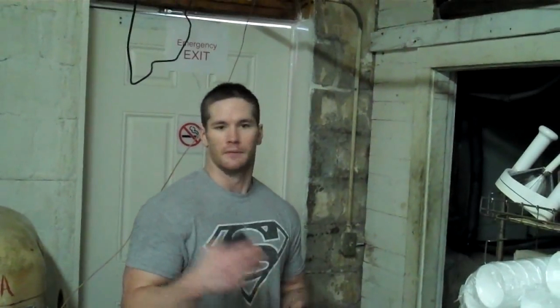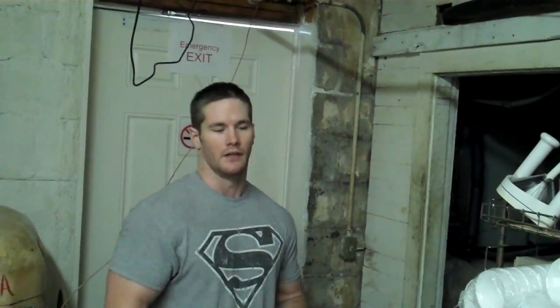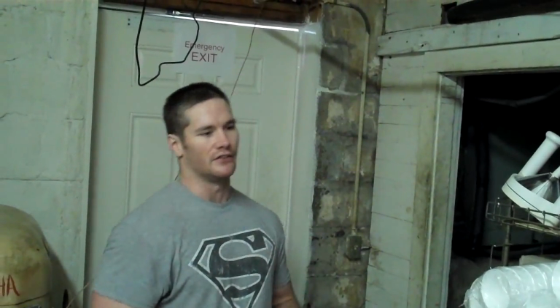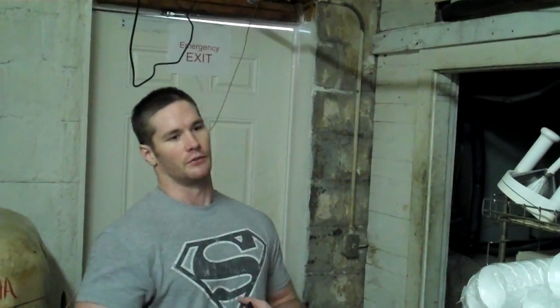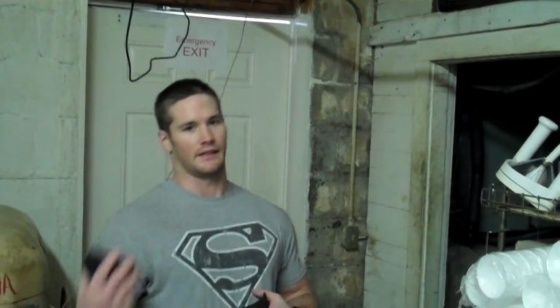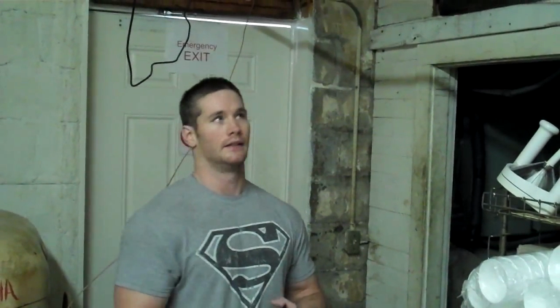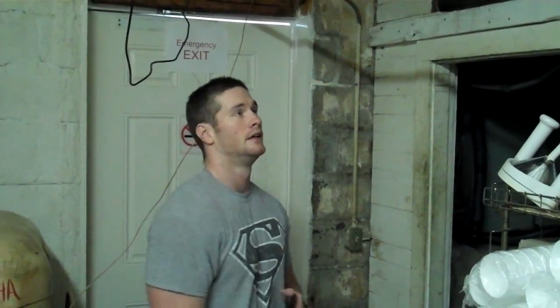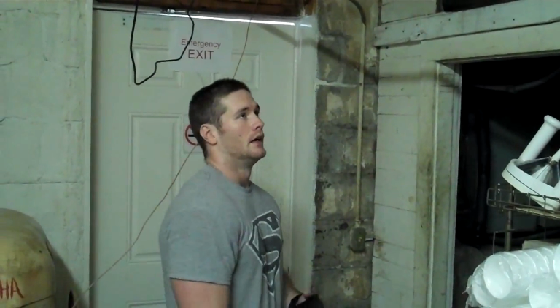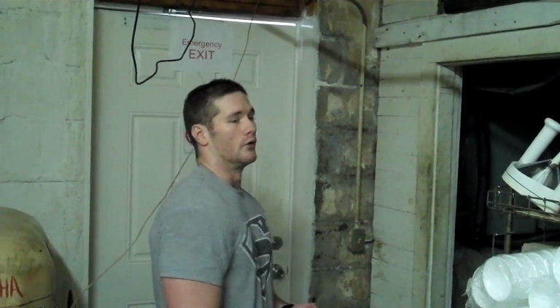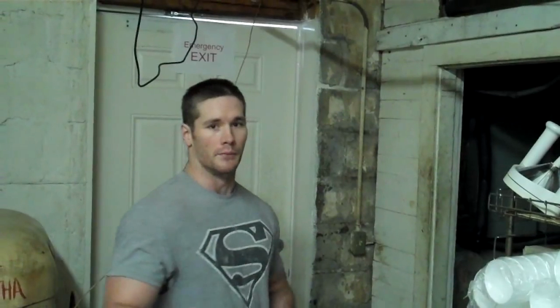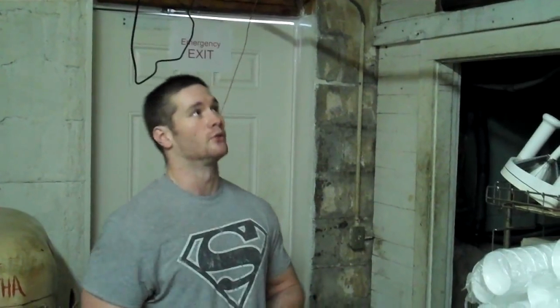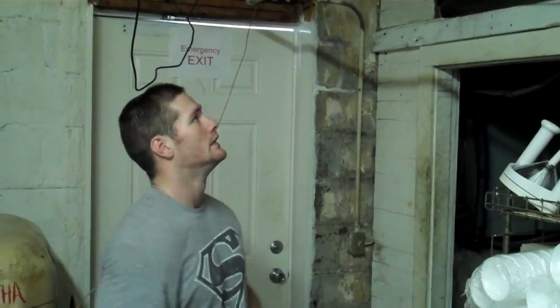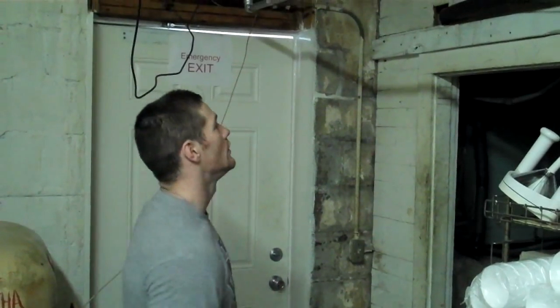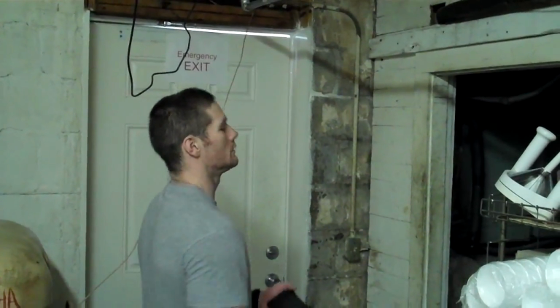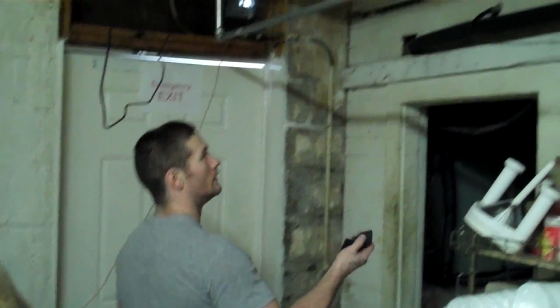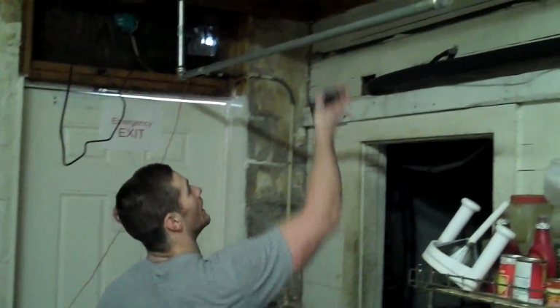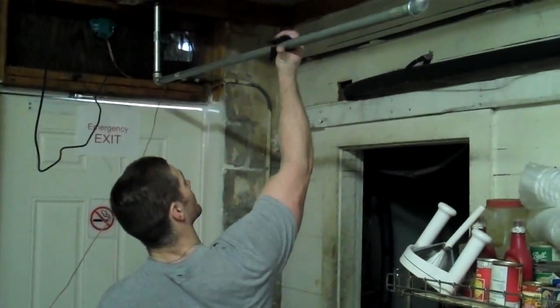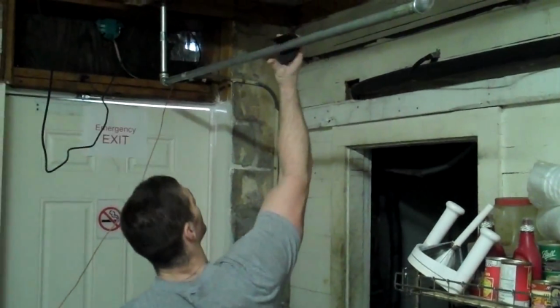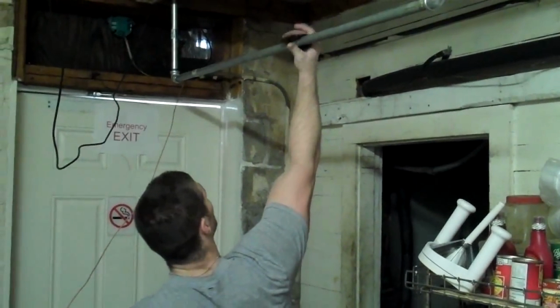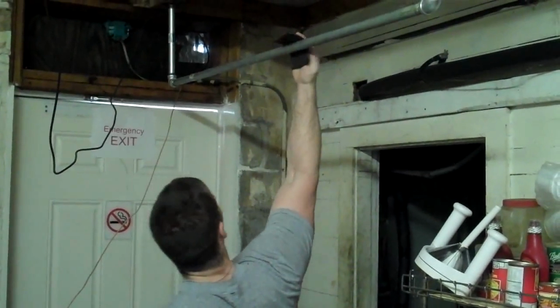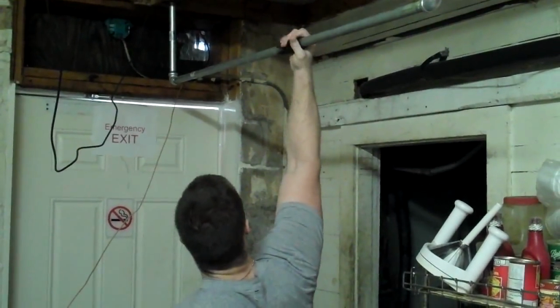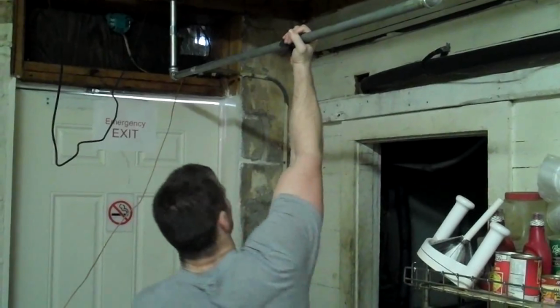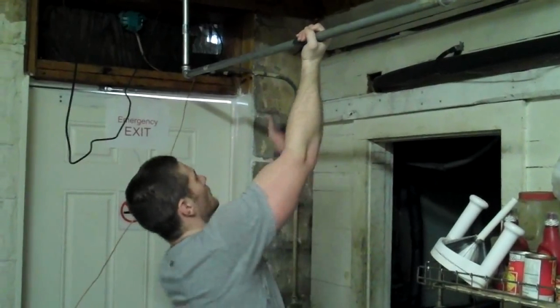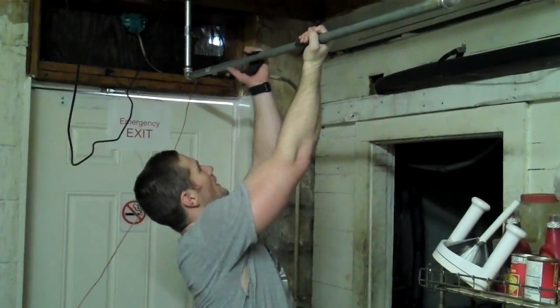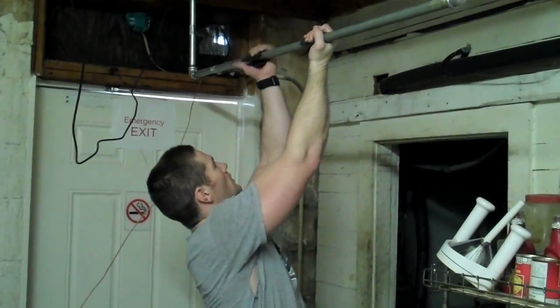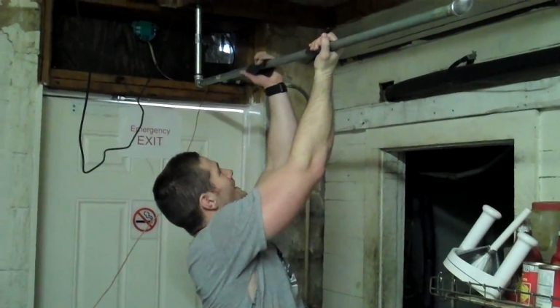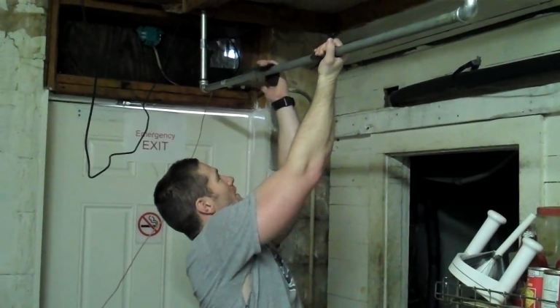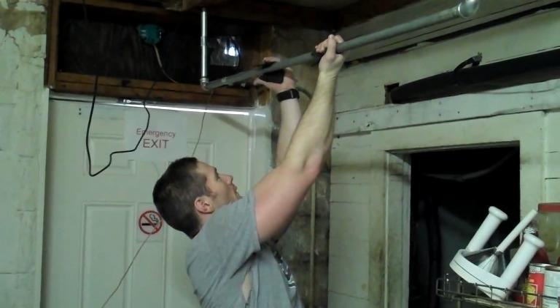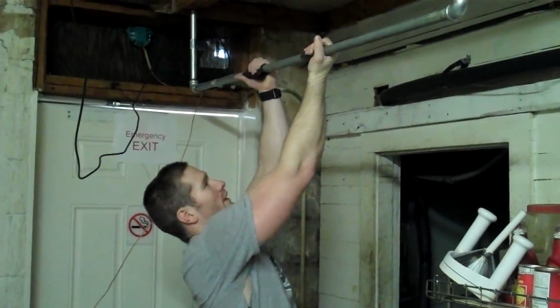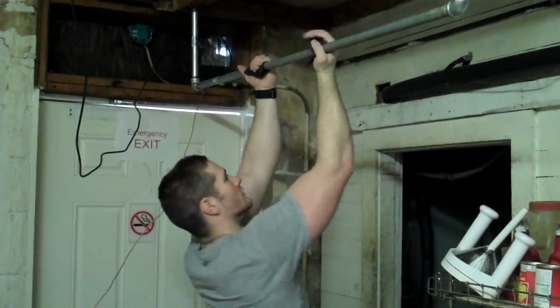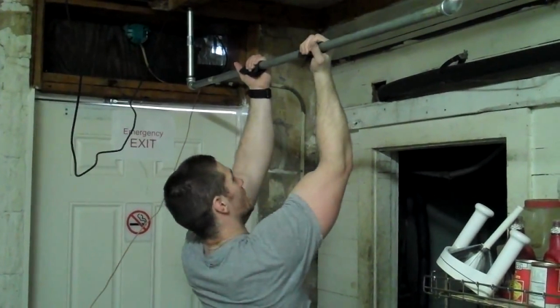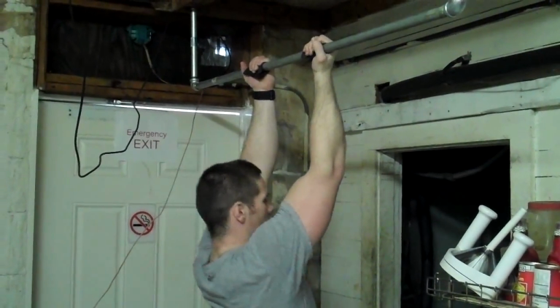Same thing again: five sets of as many as I can, with a one minute break in between. I want nice, controlled movement — it doesn't have to be super slow, but the important thing is I don't want you swinging like a monkey.